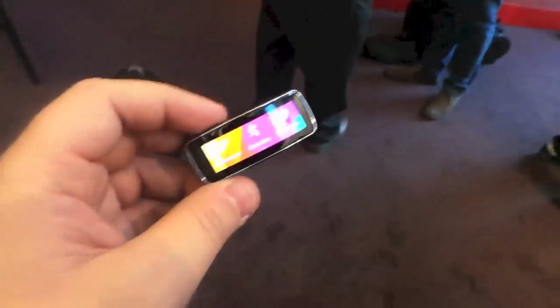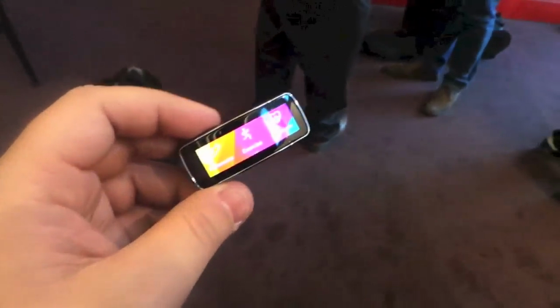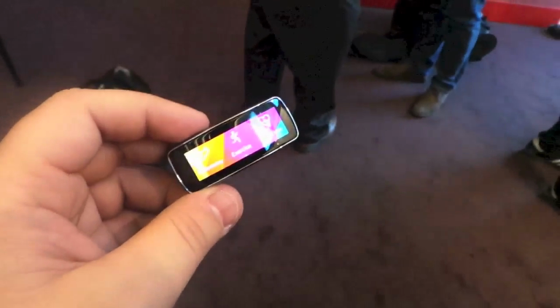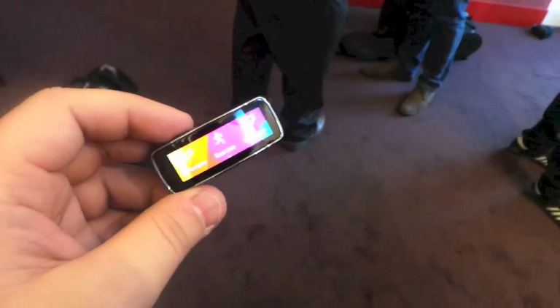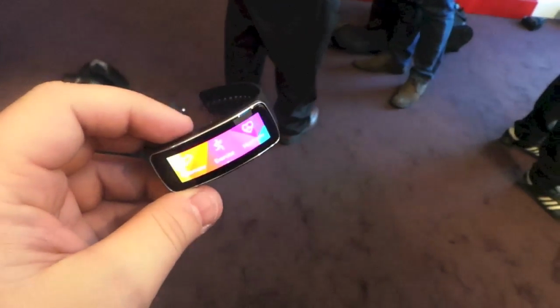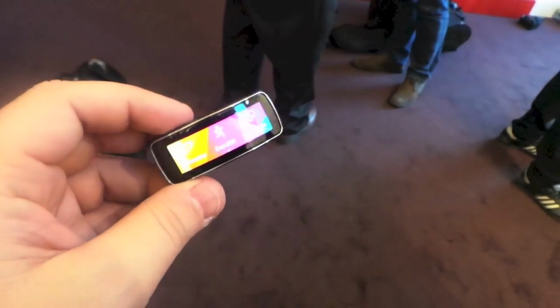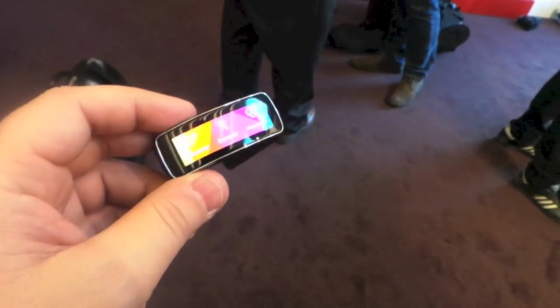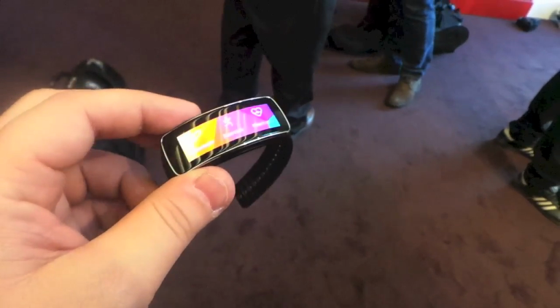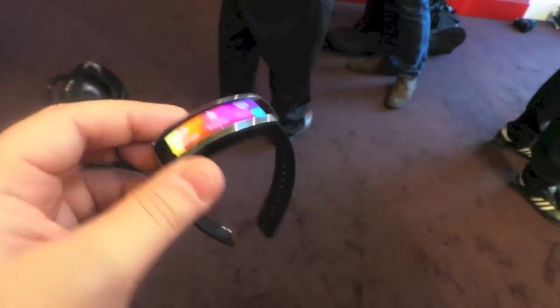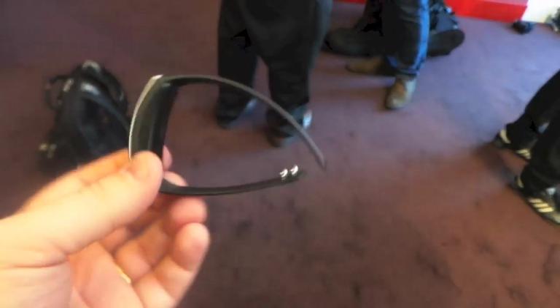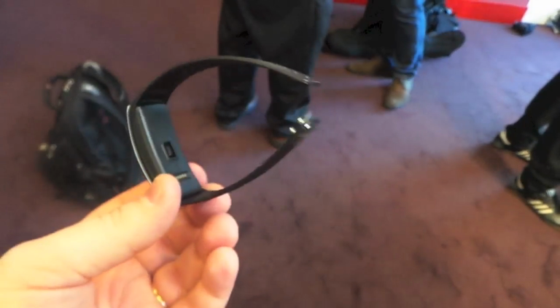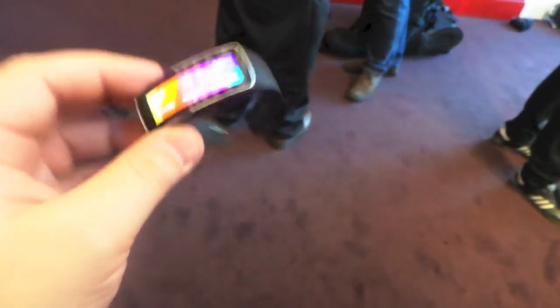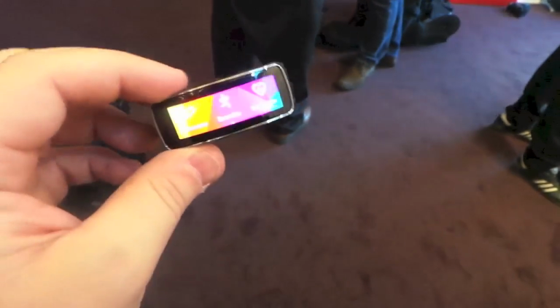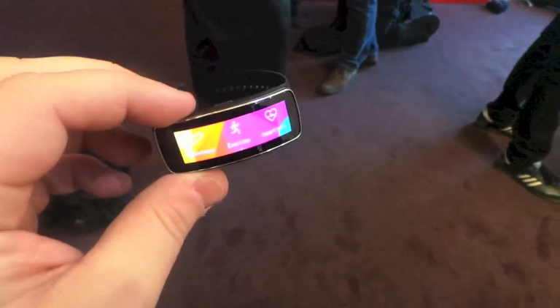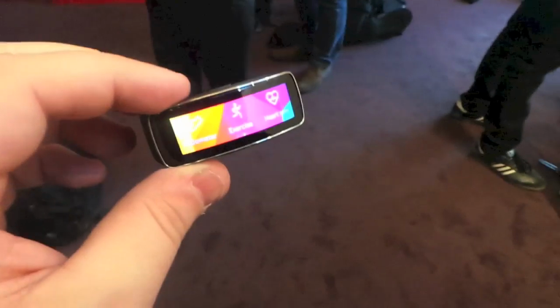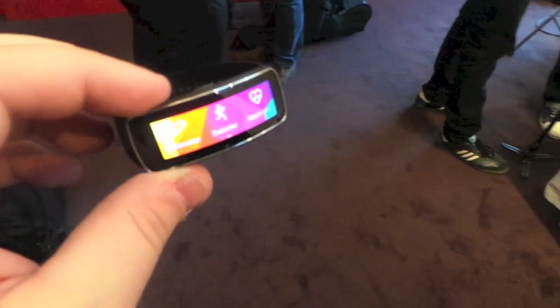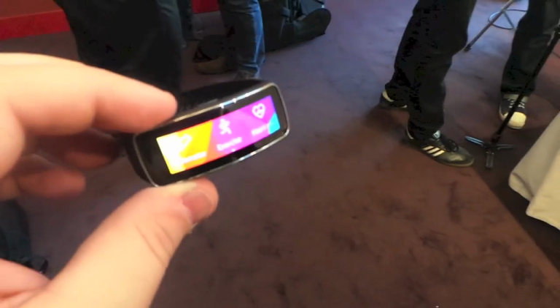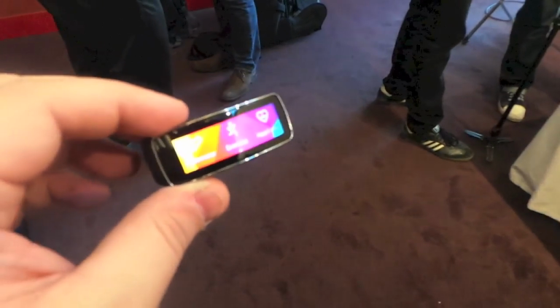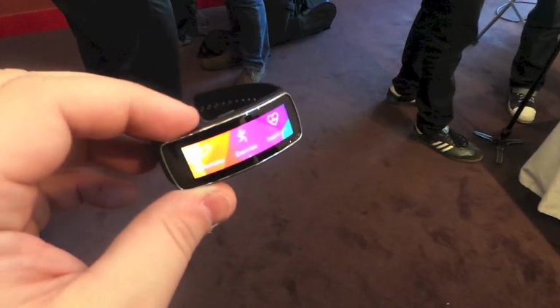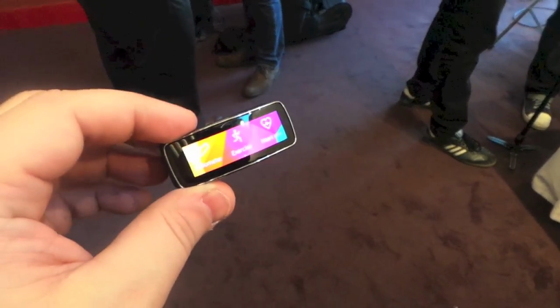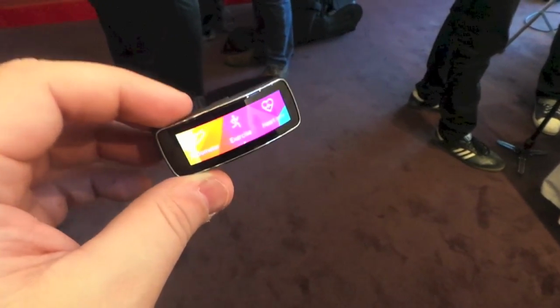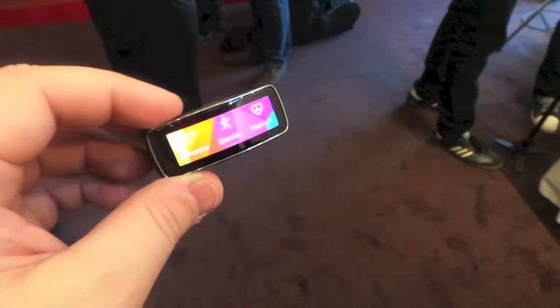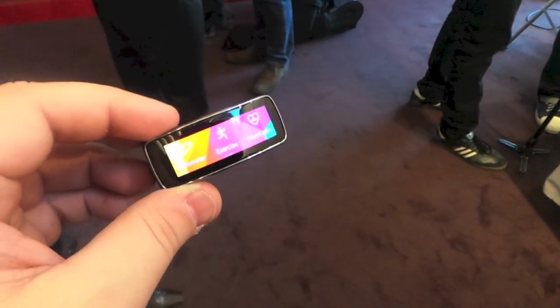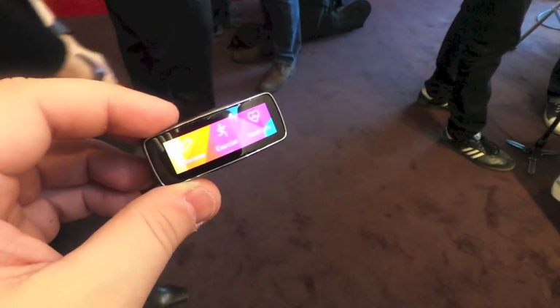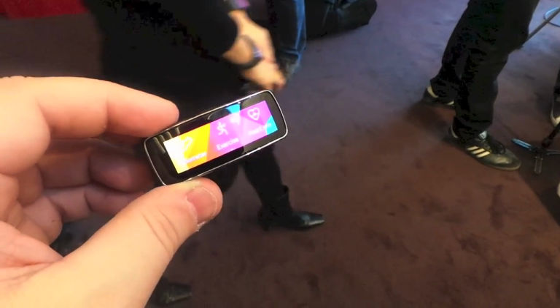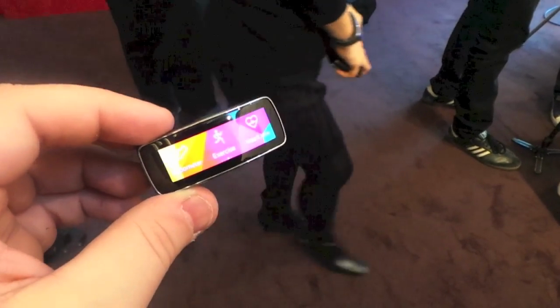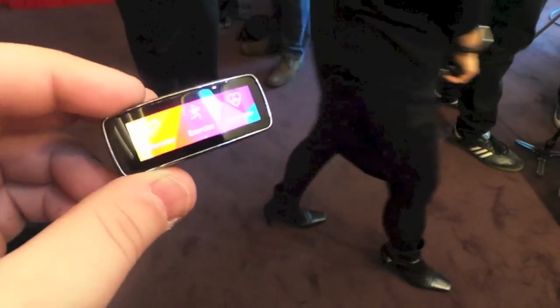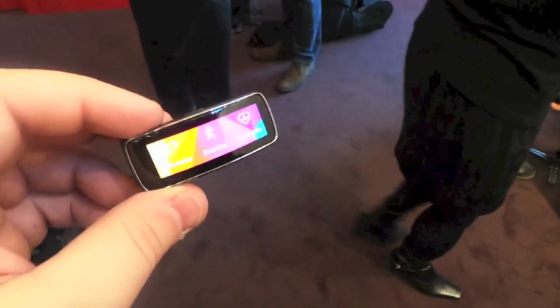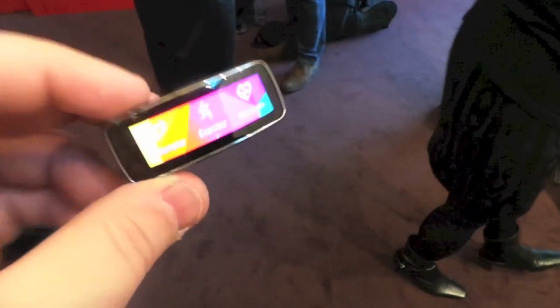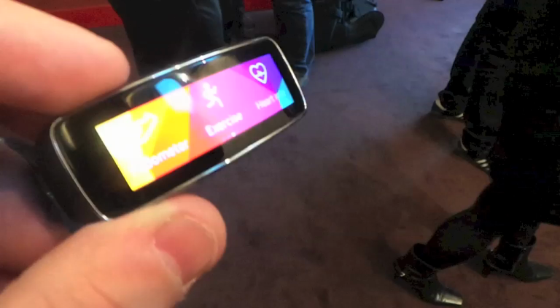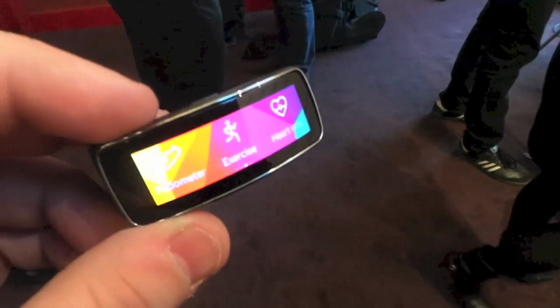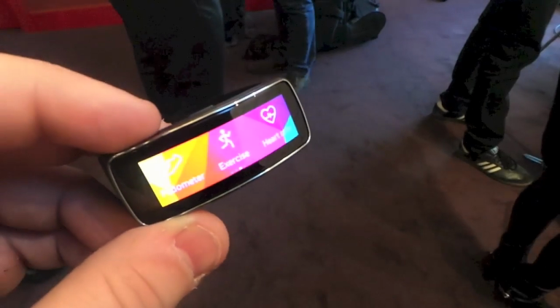Hey guys, this is Todd Hazleton with TechnoBuffalo and this is the Gear Fit from Samsung. They have the Galaxy Gear 2 and the Gear 2 Neo, but this is their wearable fitness device, and it's one of the coolest devices we've seen here at the show.